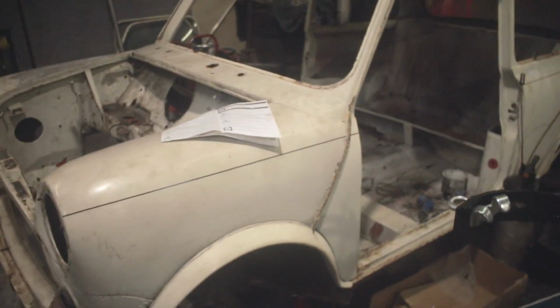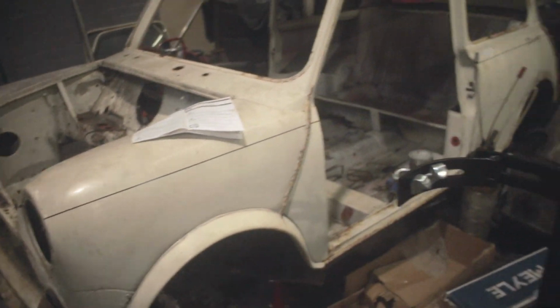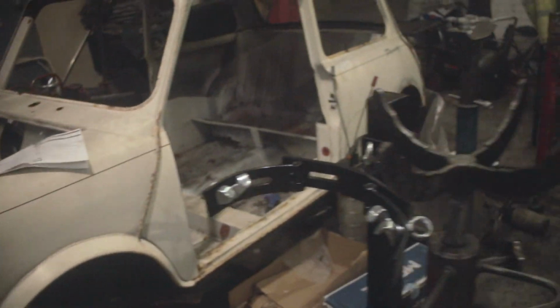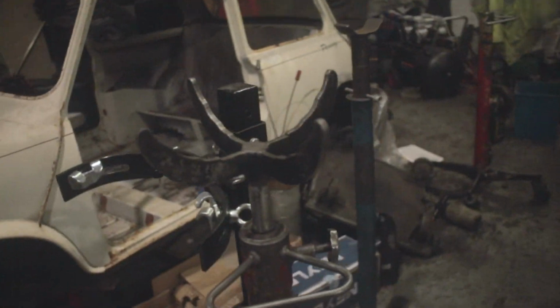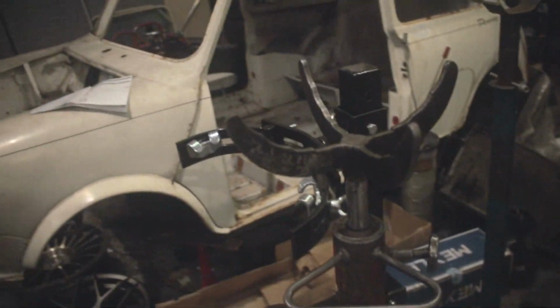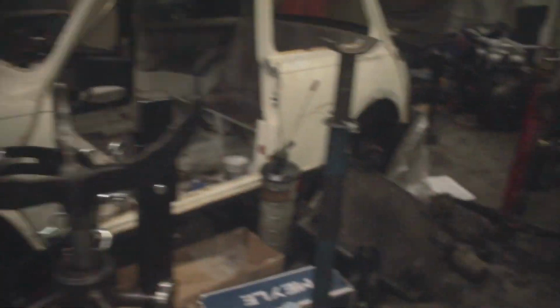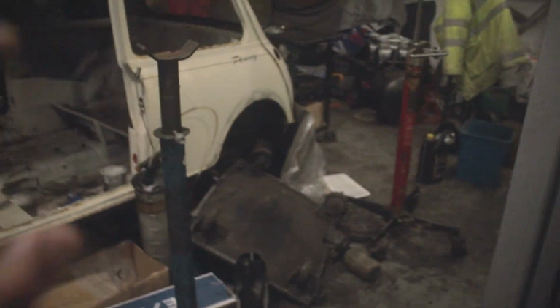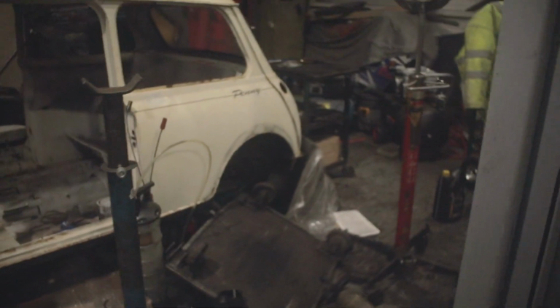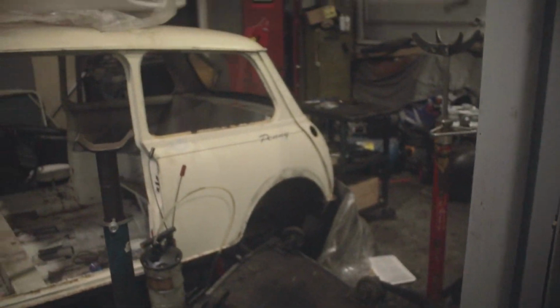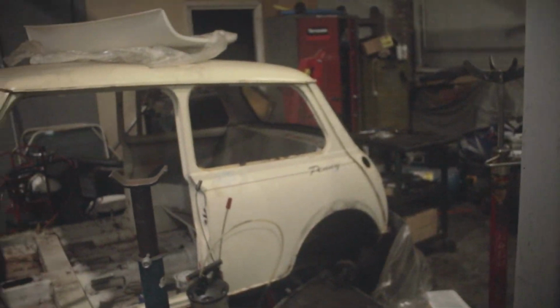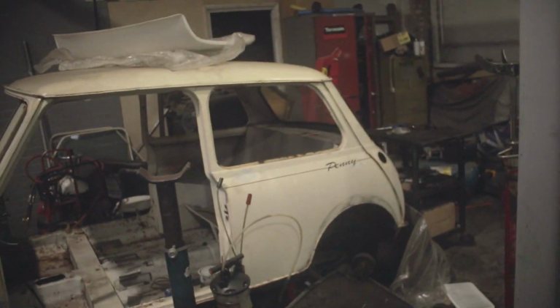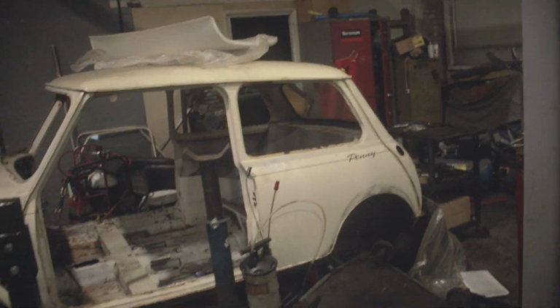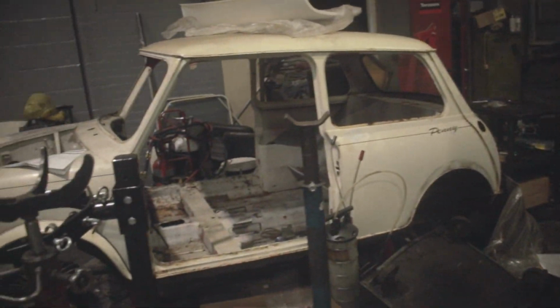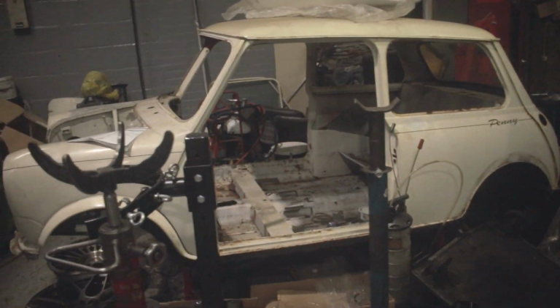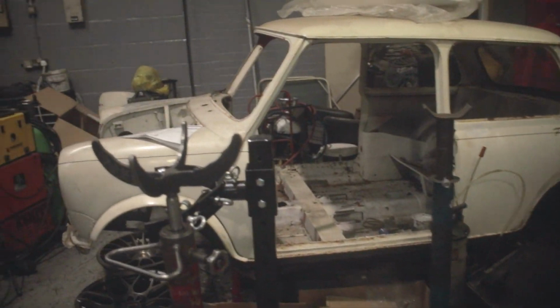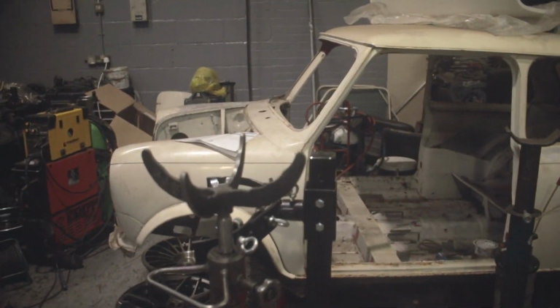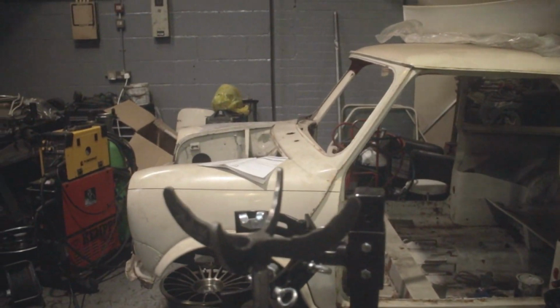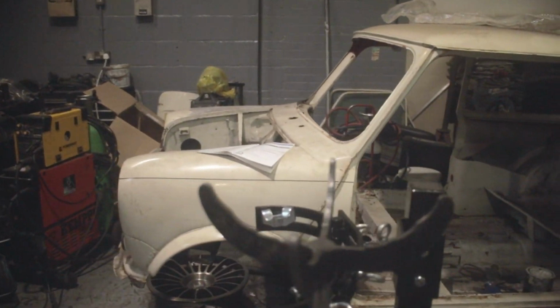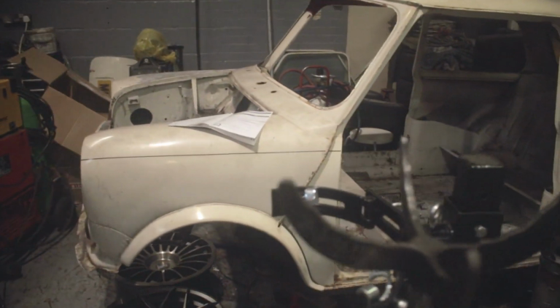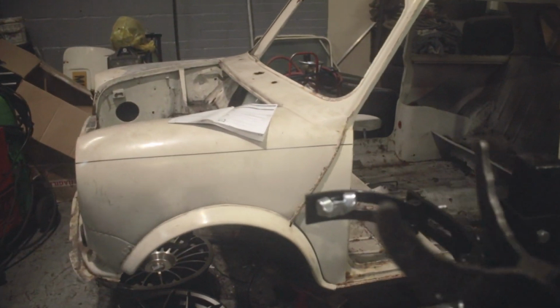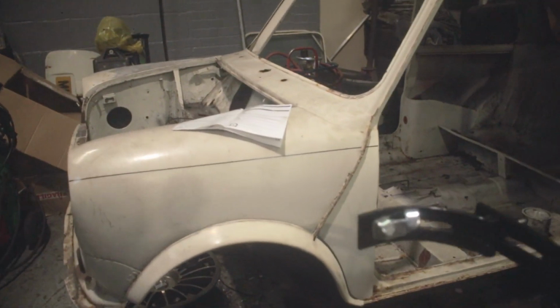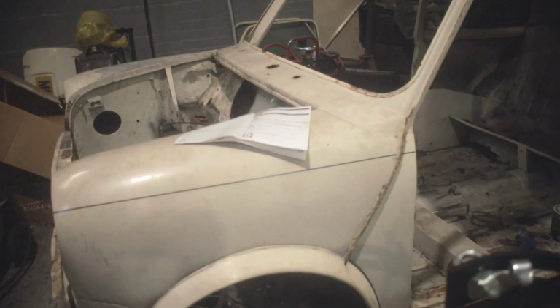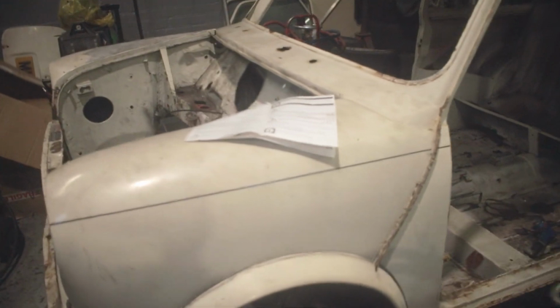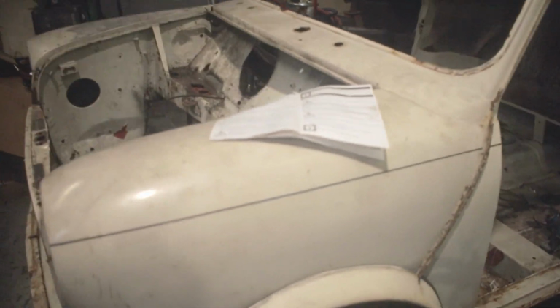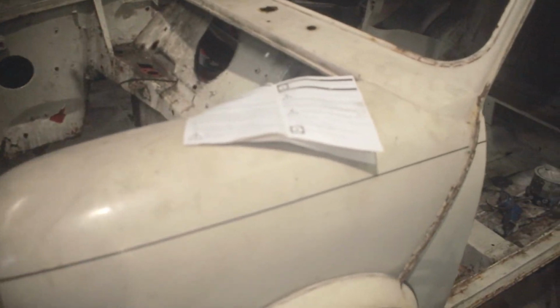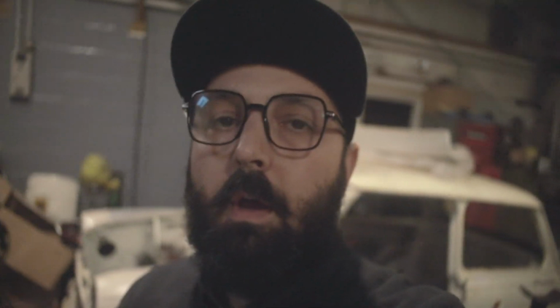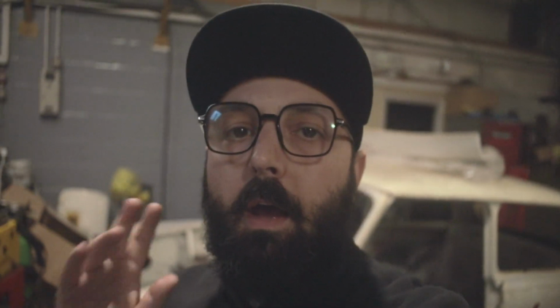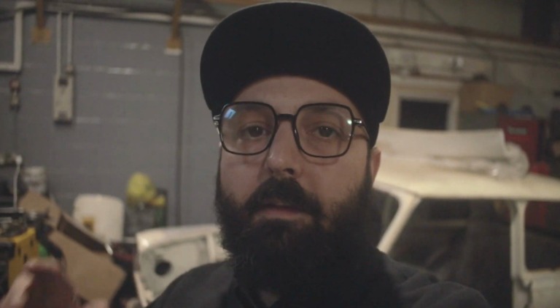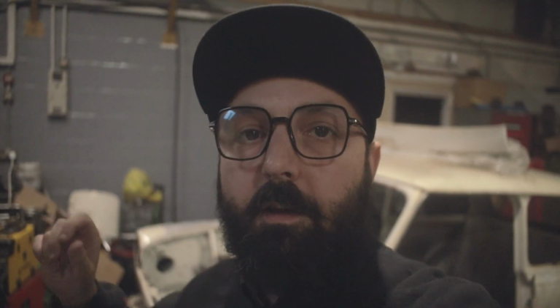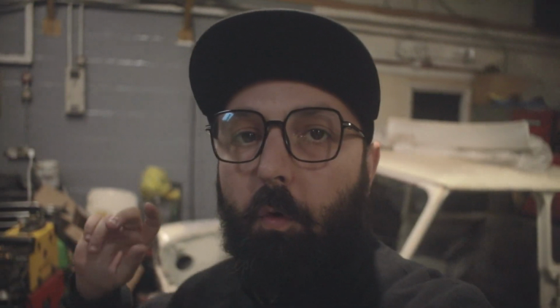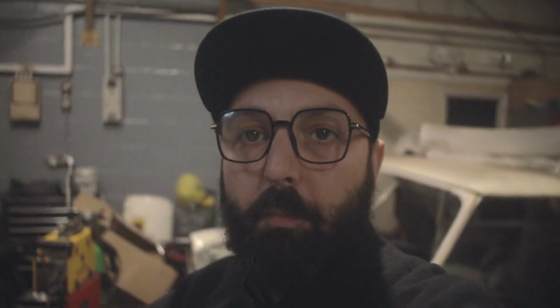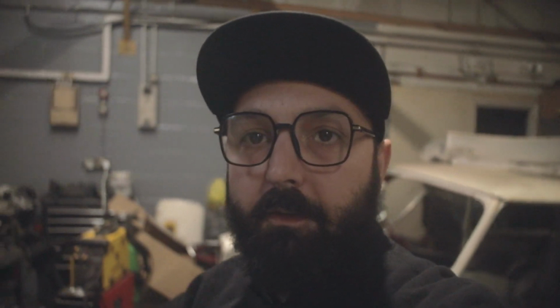The Mini is nearly stripped. We just need to get out the rear subframe and the rear windows, and then cut the front because we're going to put in a fibreglass front on there, and then send it for some blasting.